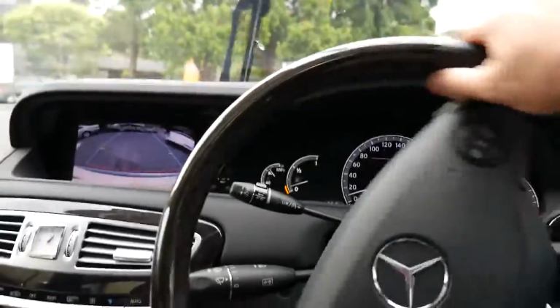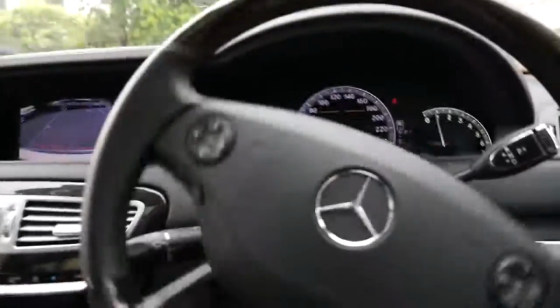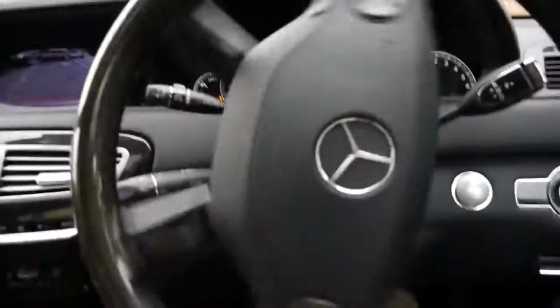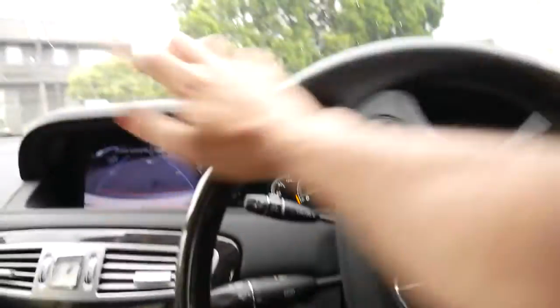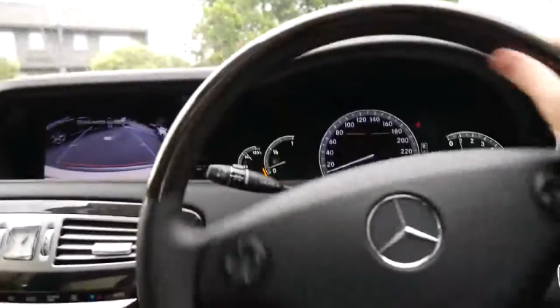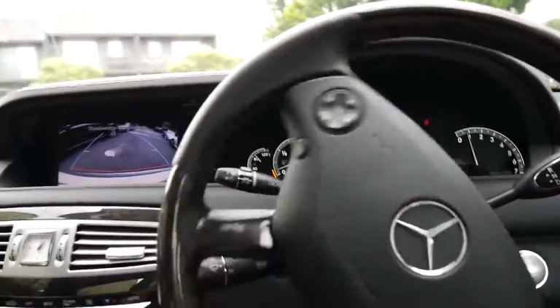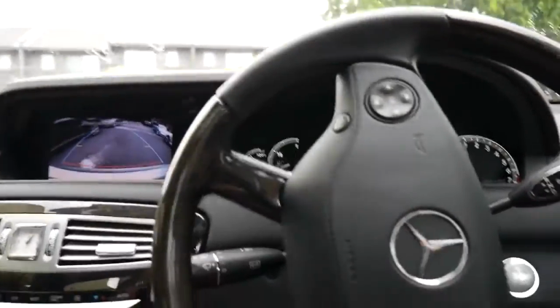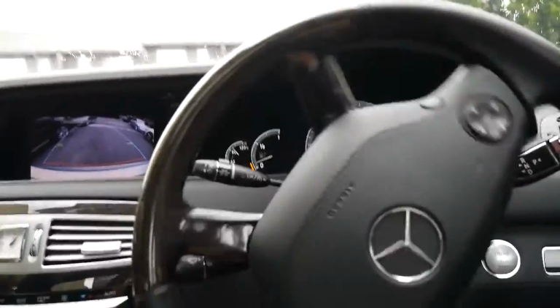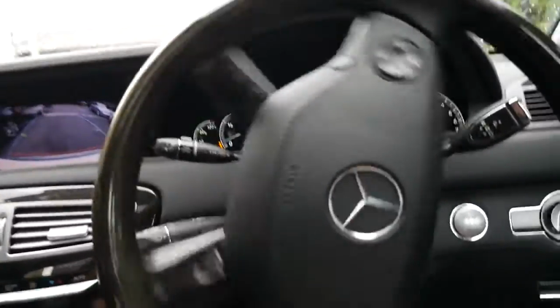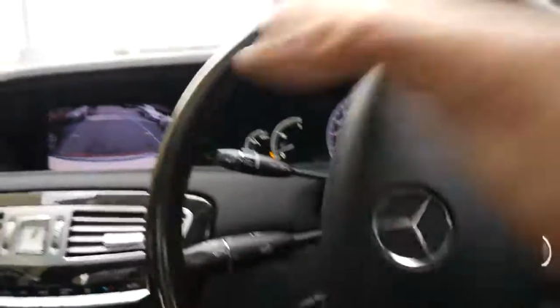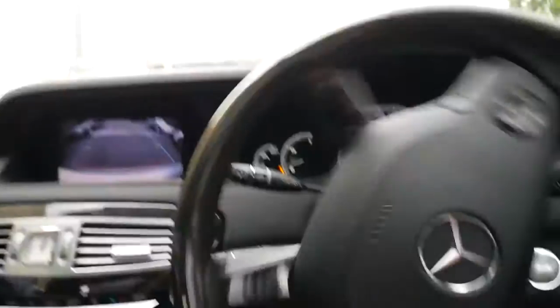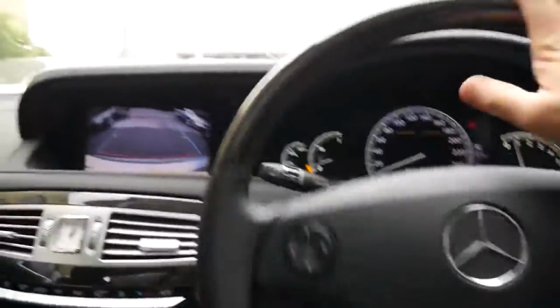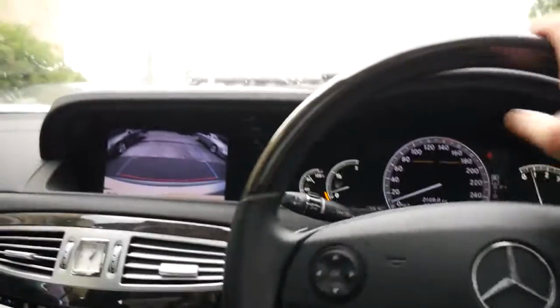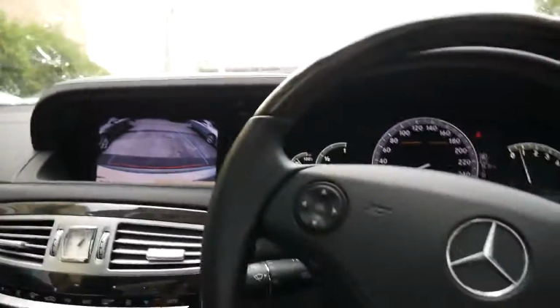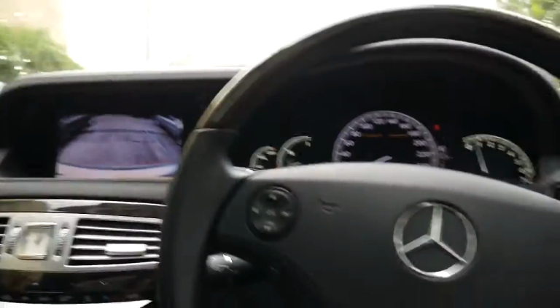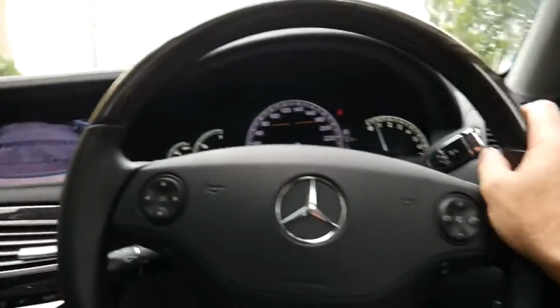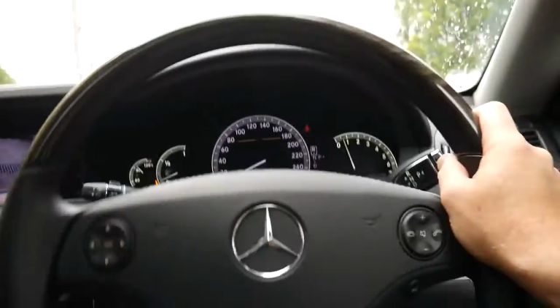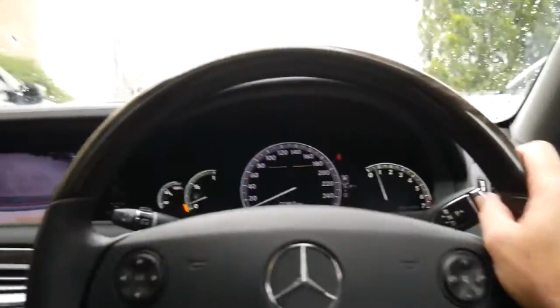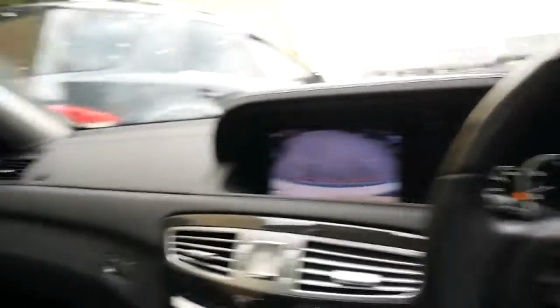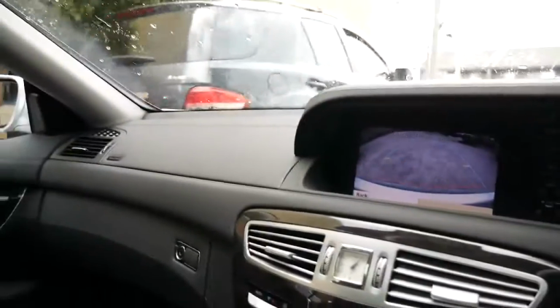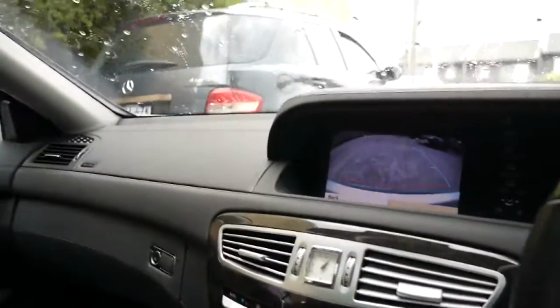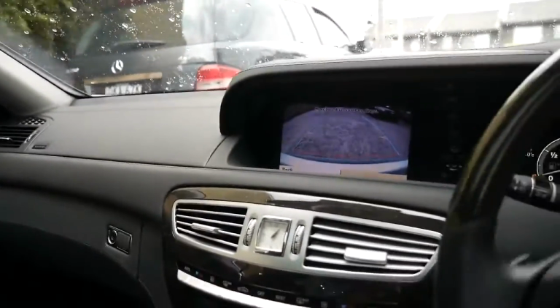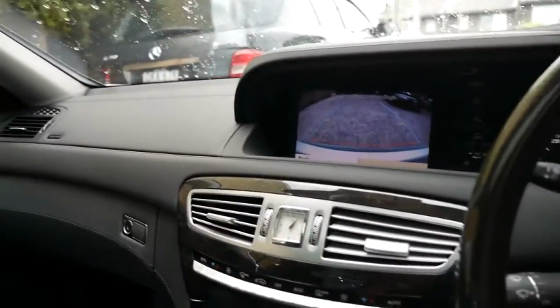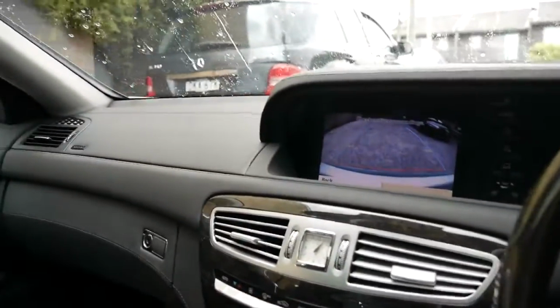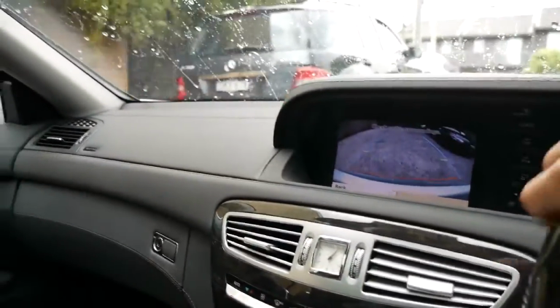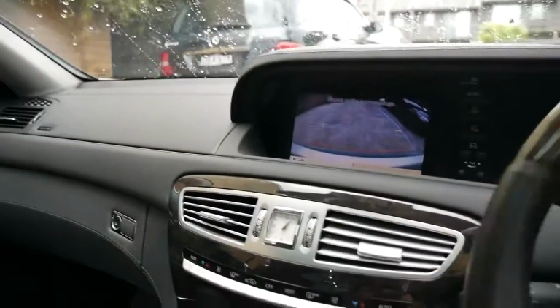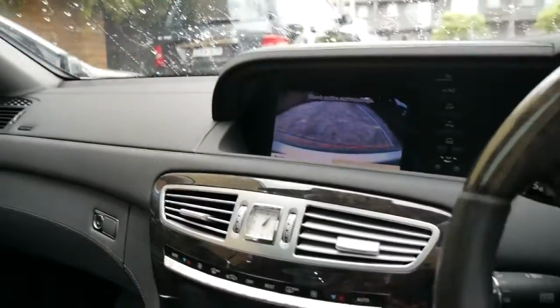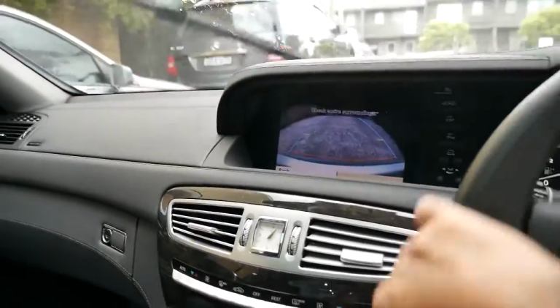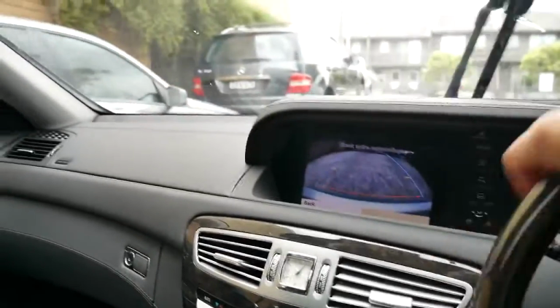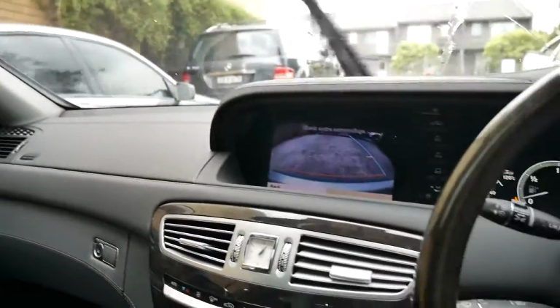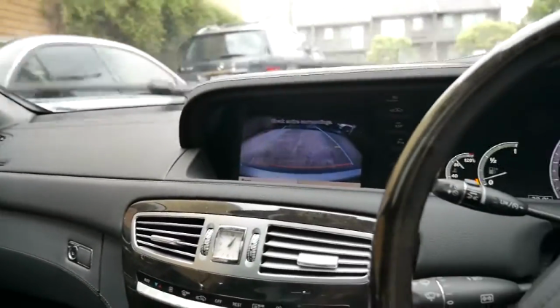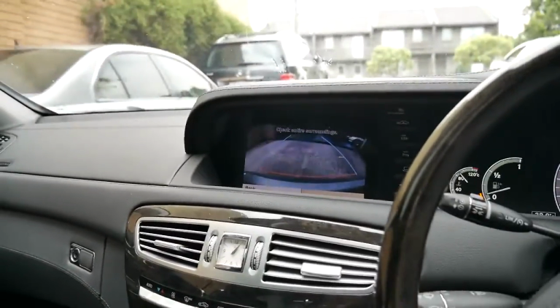A lot of these CLs have got an electric rear blind, which this does as well. As you'll see there with the reversing camera, everything about this car is immaculate.